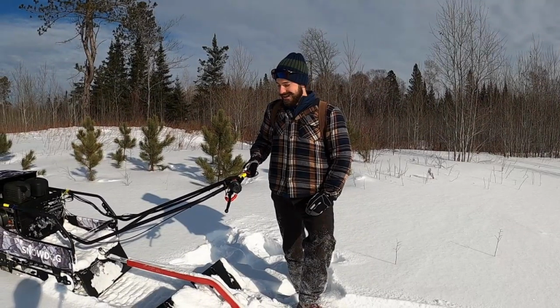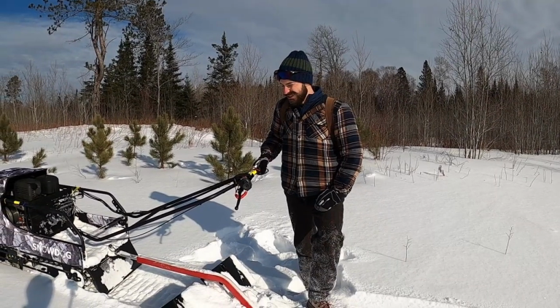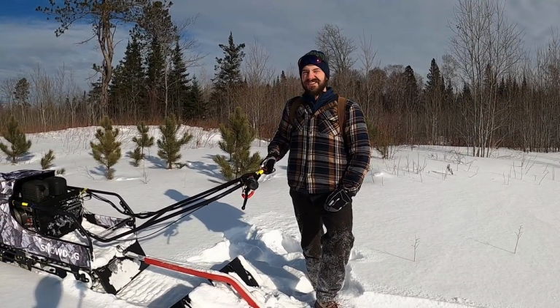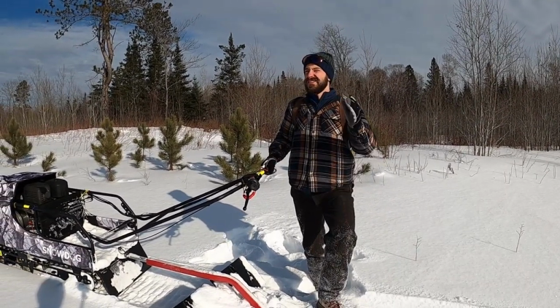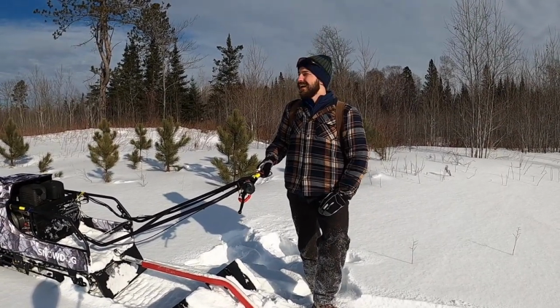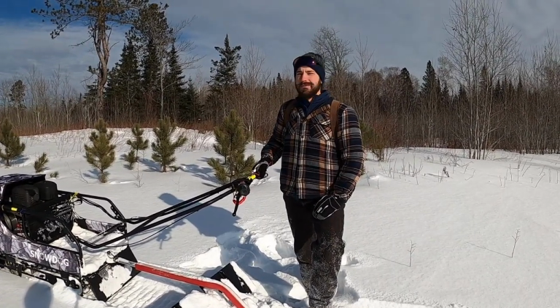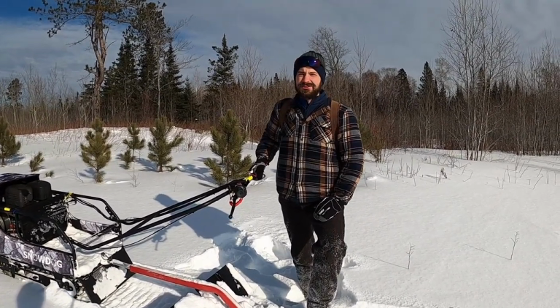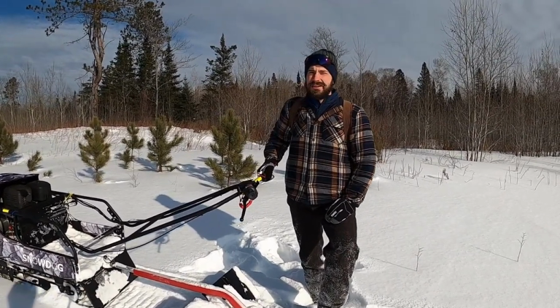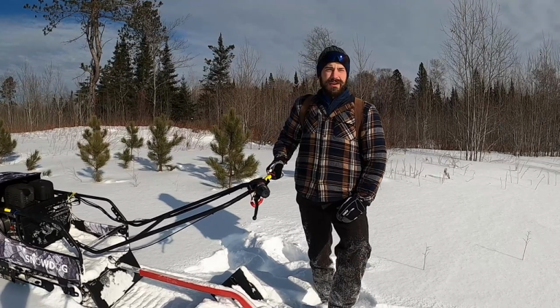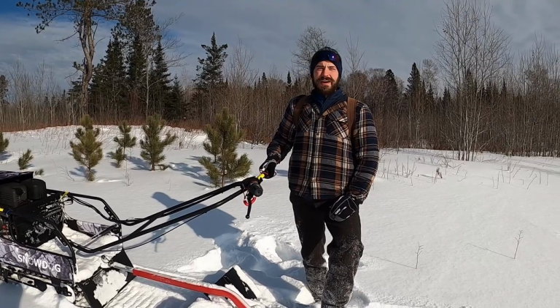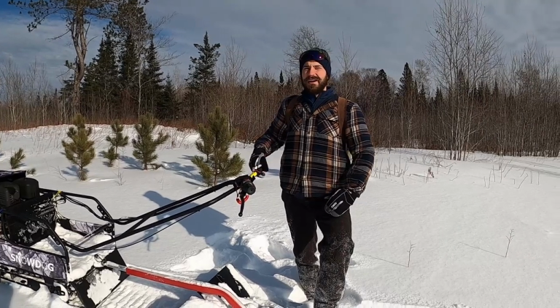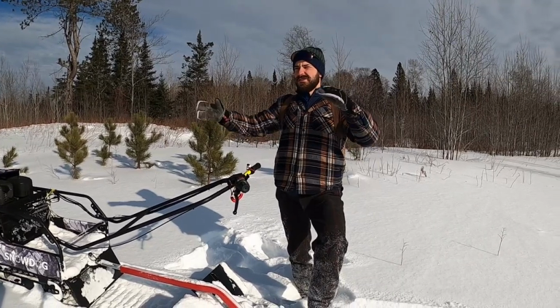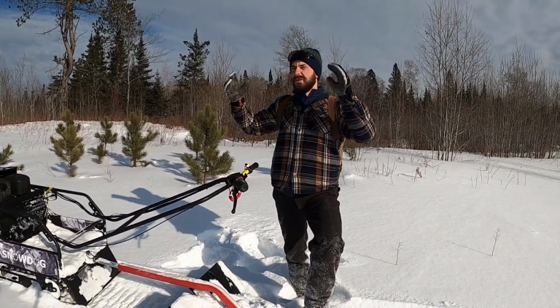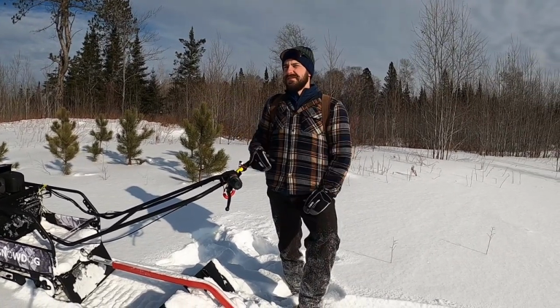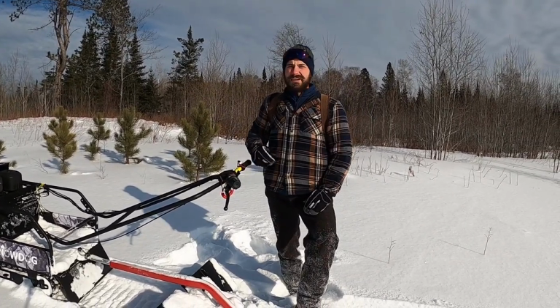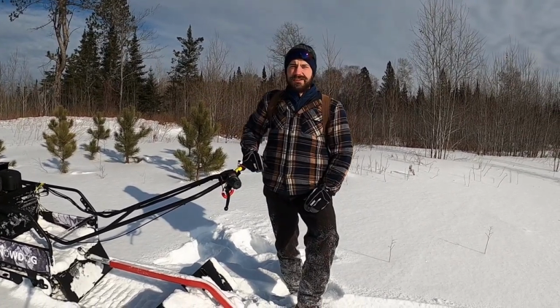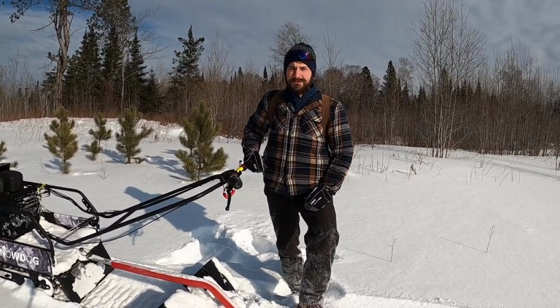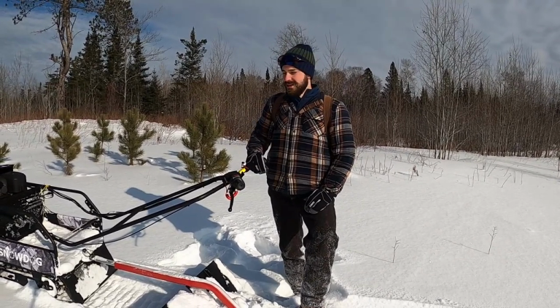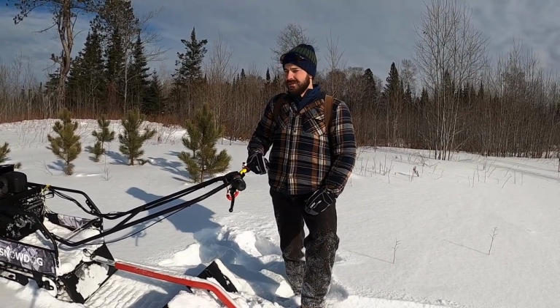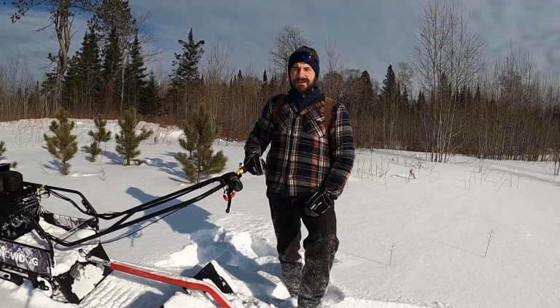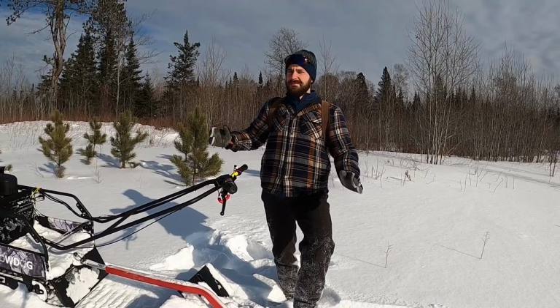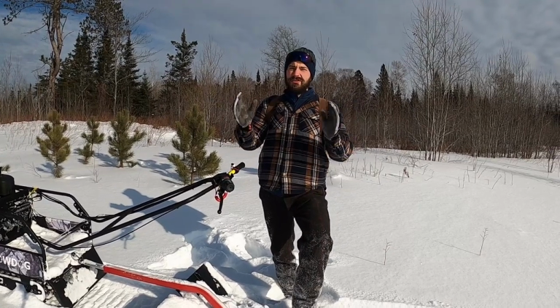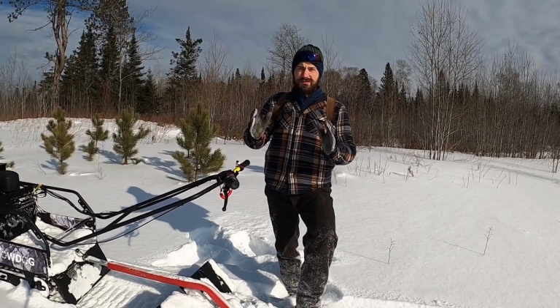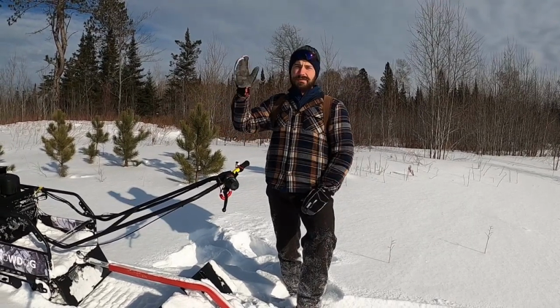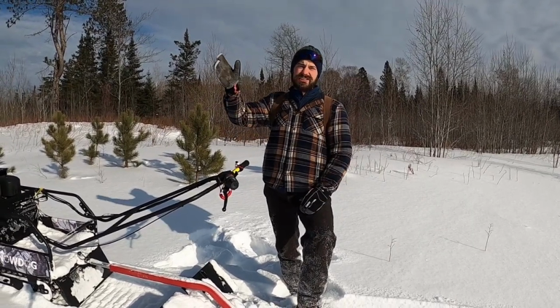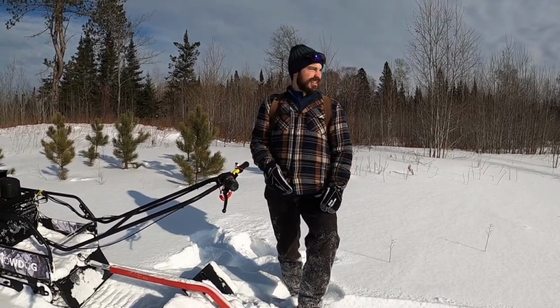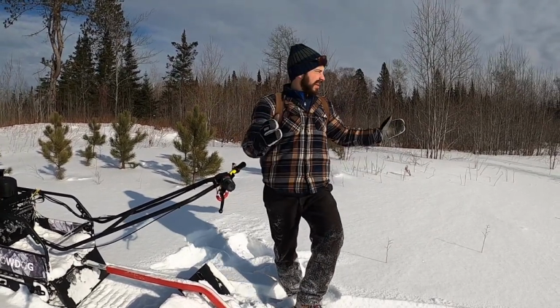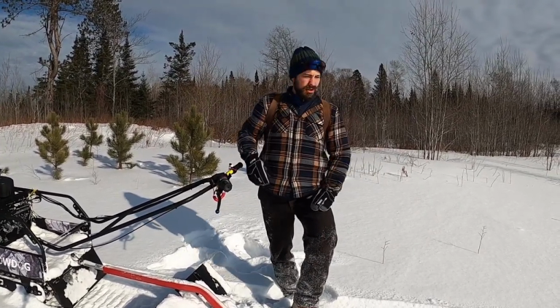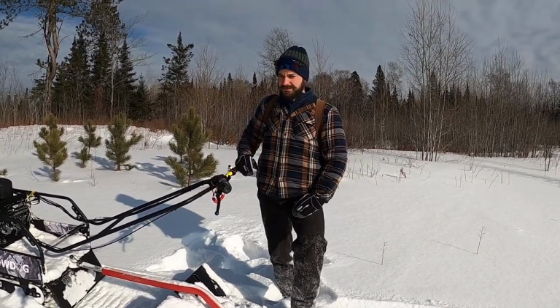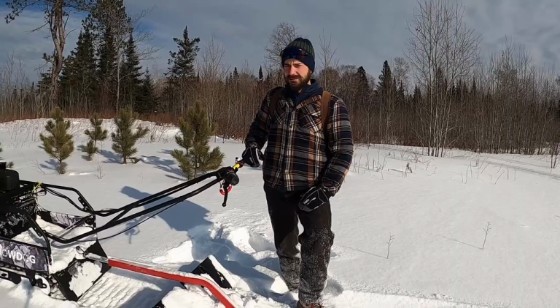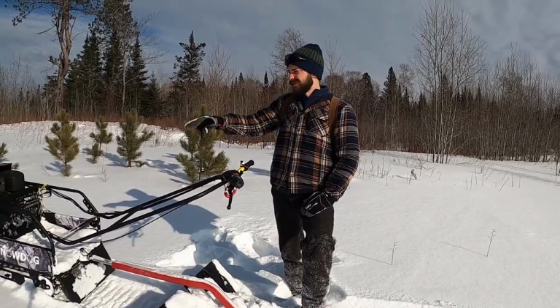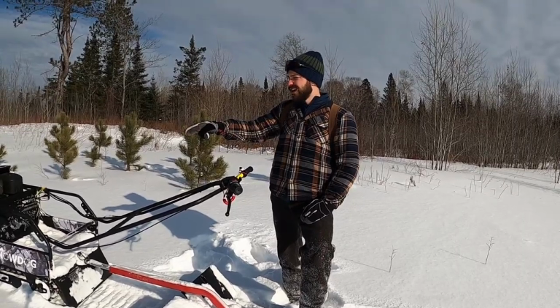Howdy! So we're out here at our shack. We're grooming ski trails. We've got about five miles total of interconnected trails that we're grooming, anywhere from narrow on top of ridges to kind of out in the open. We're doing it with our Snow Dogs.